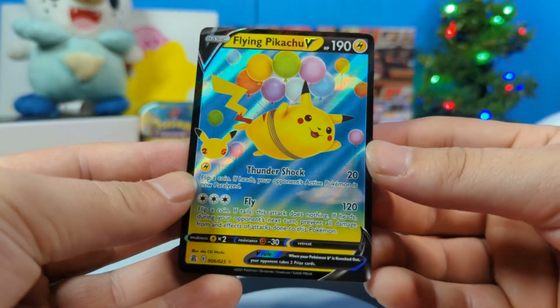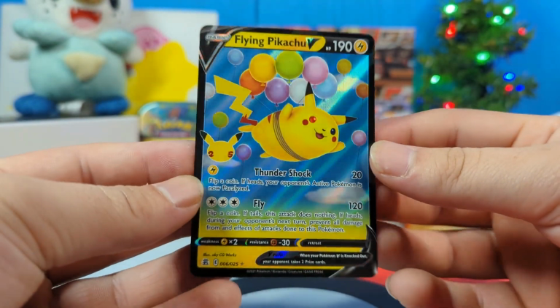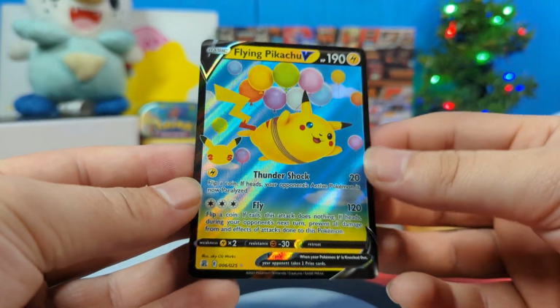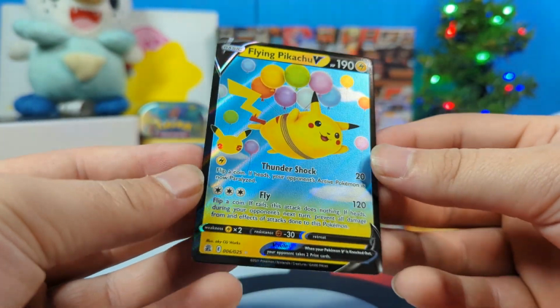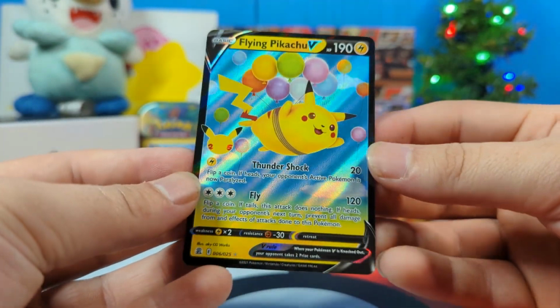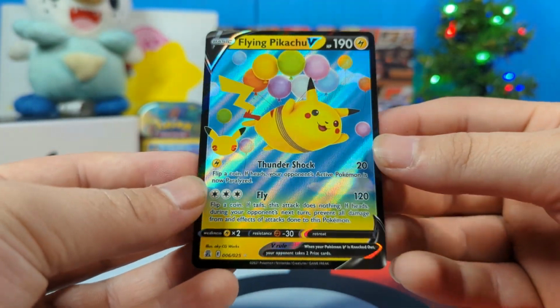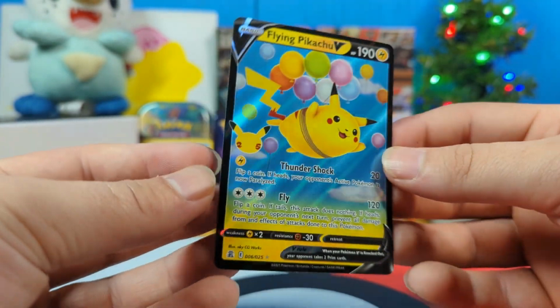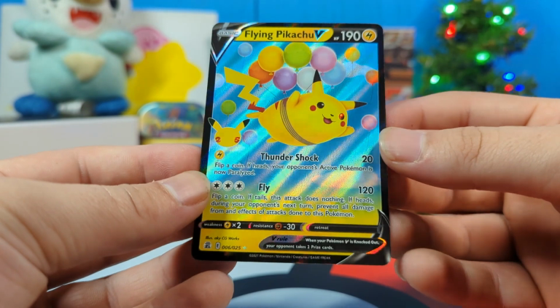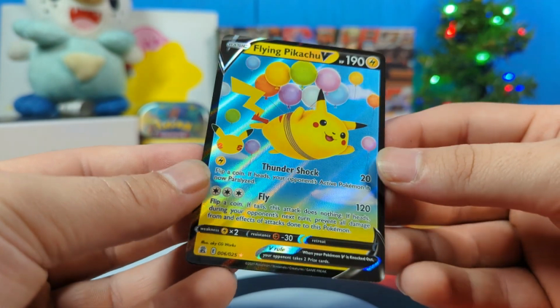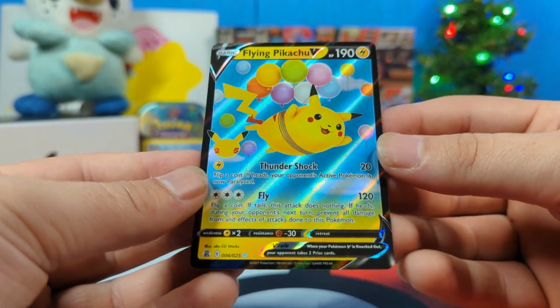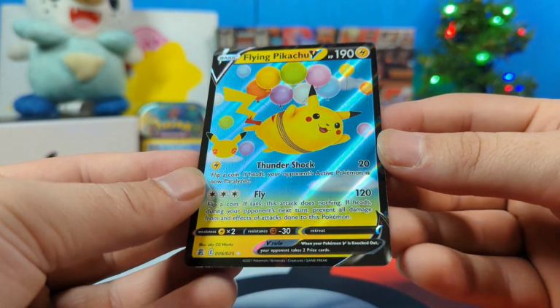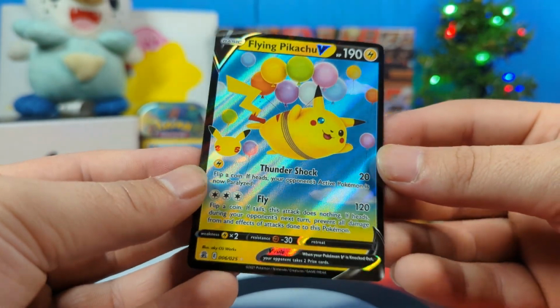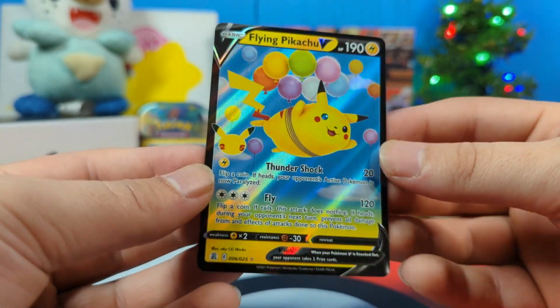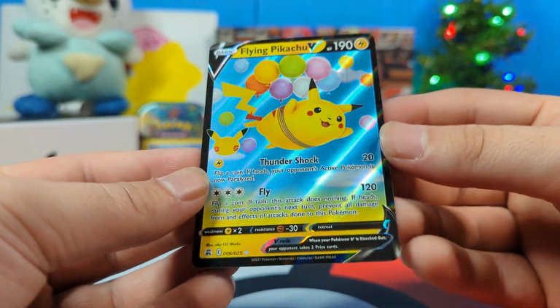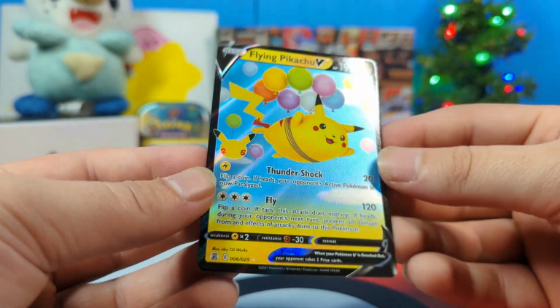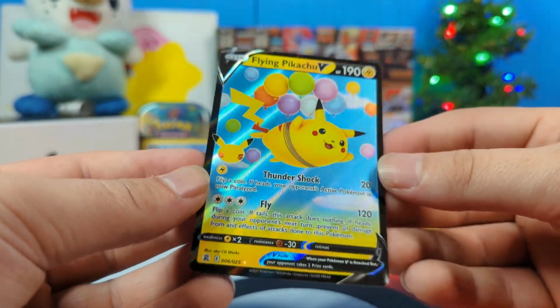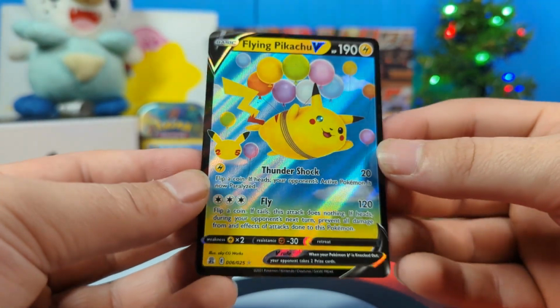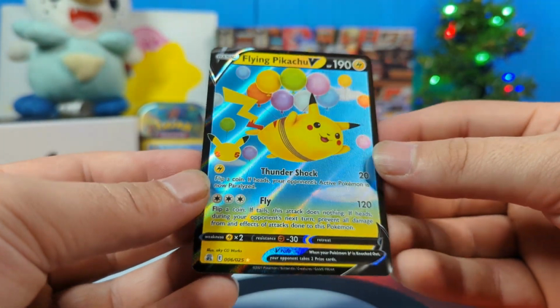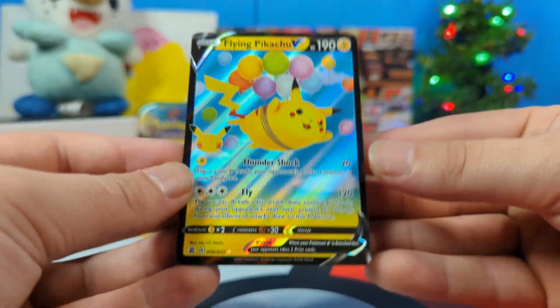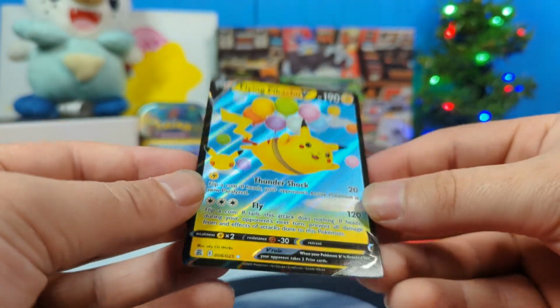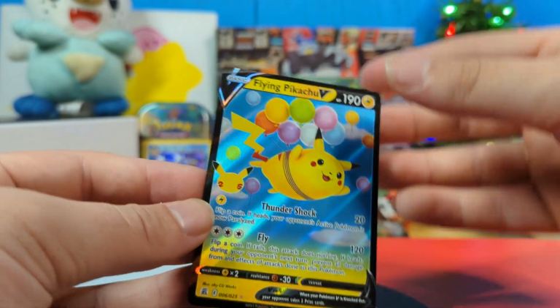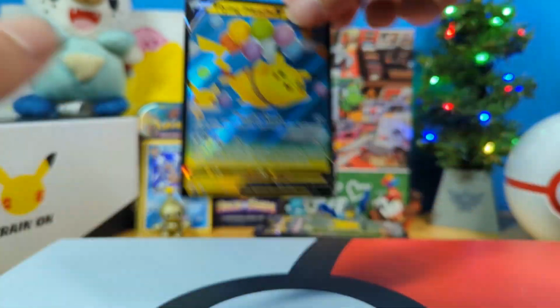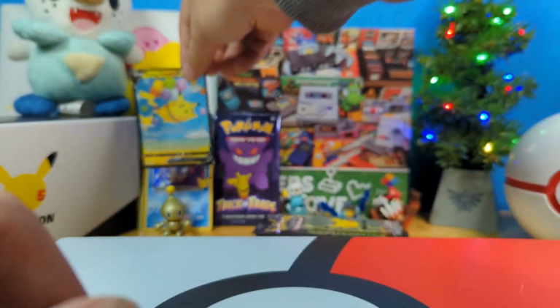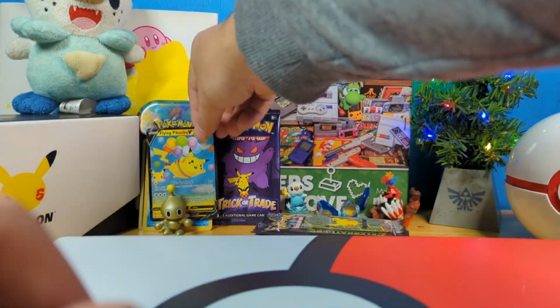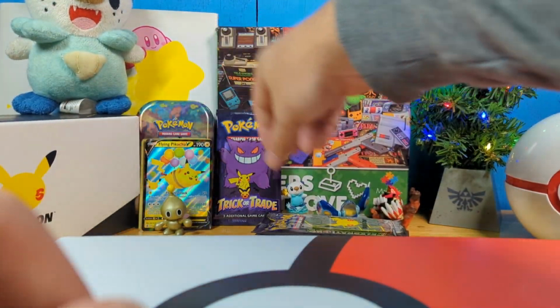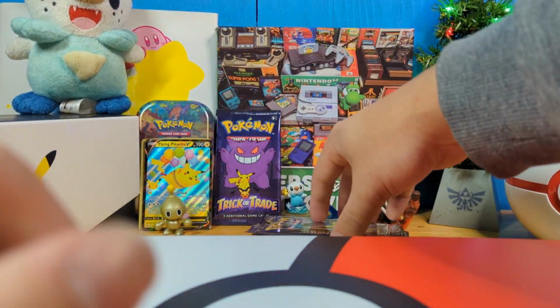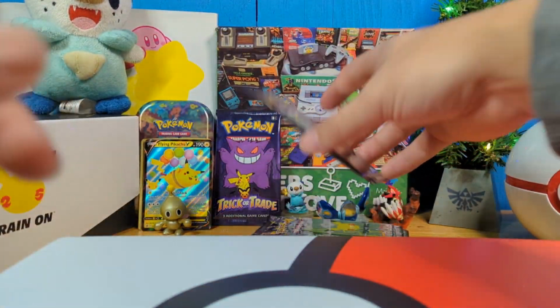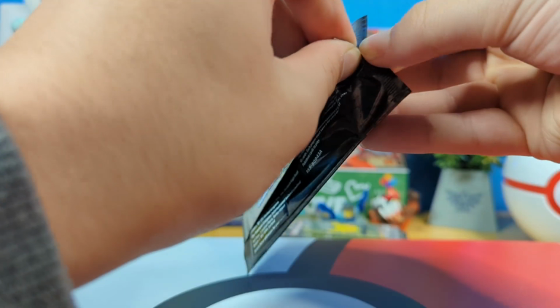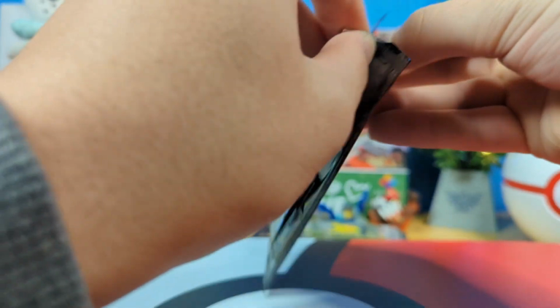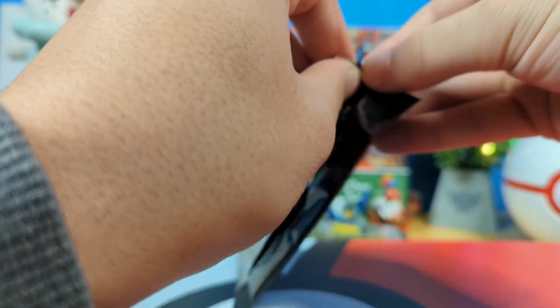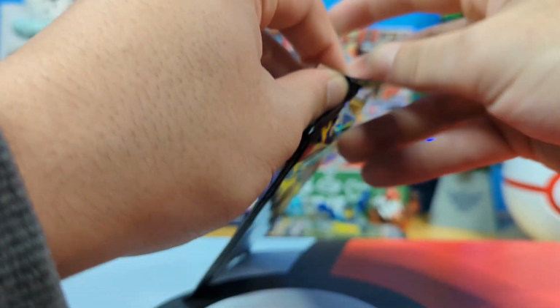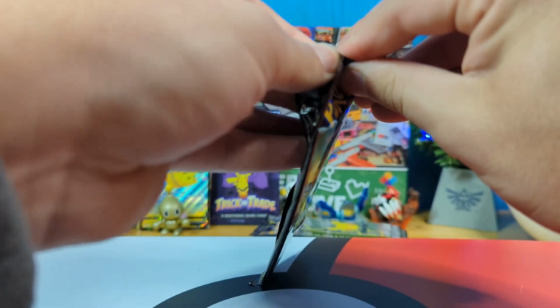He looks so happy. He's just floating through the air with all the bubbles in the back. The color and the sparkle look gorgeous. This is such a happy-looking card. I love that. I love you, Flying Pikachu. This is what I've been waiting for.